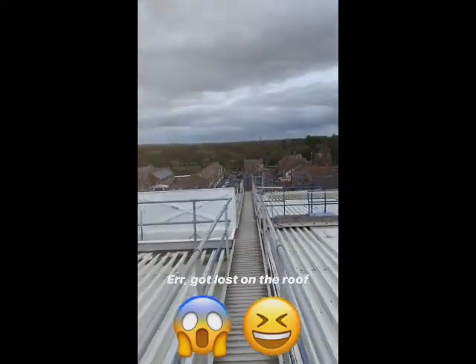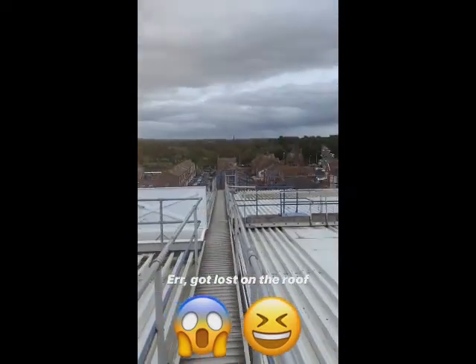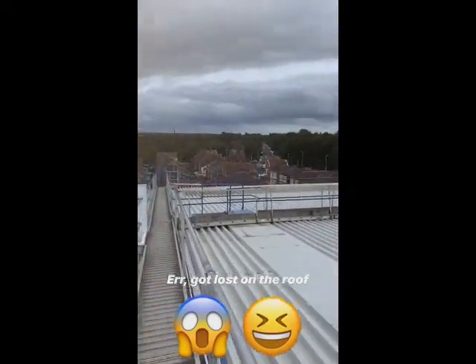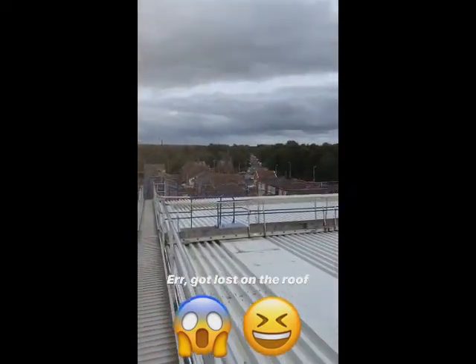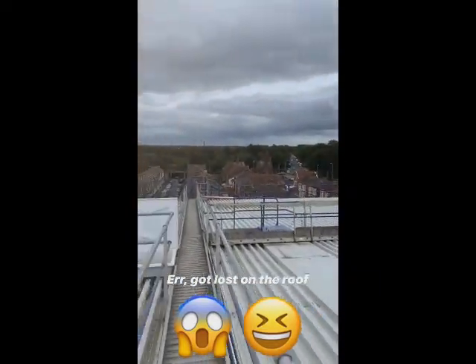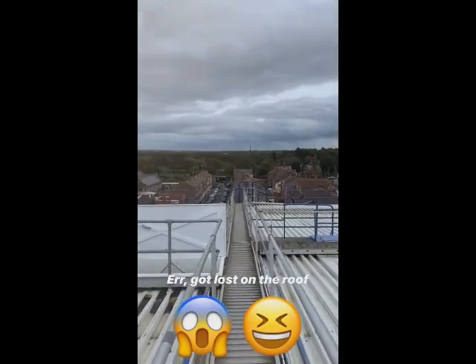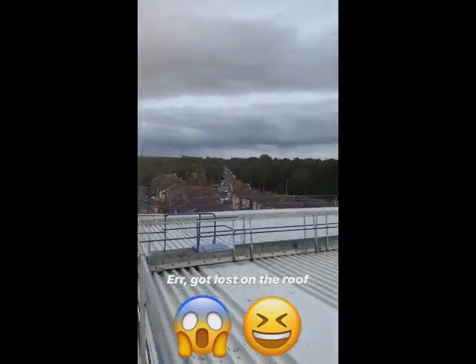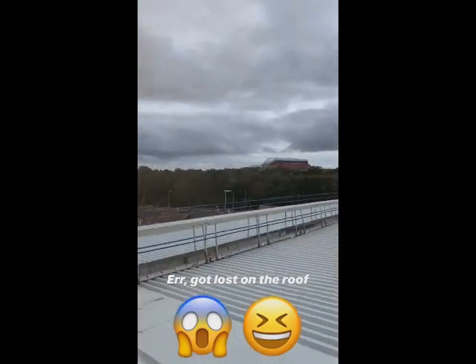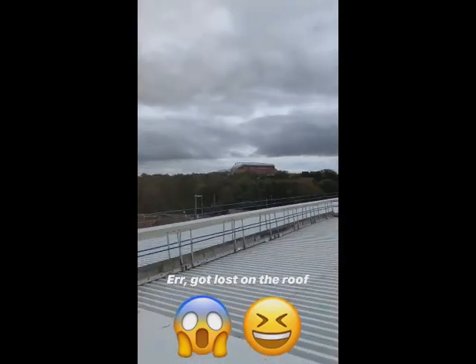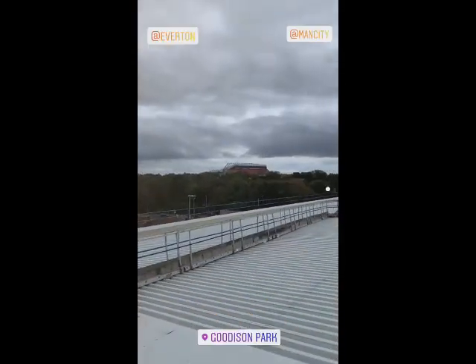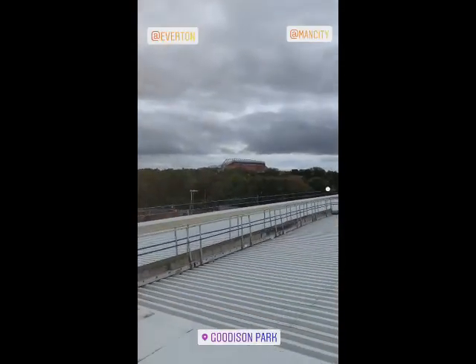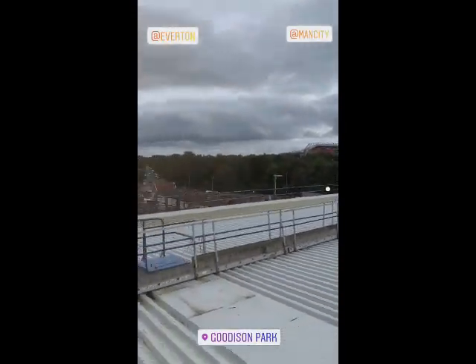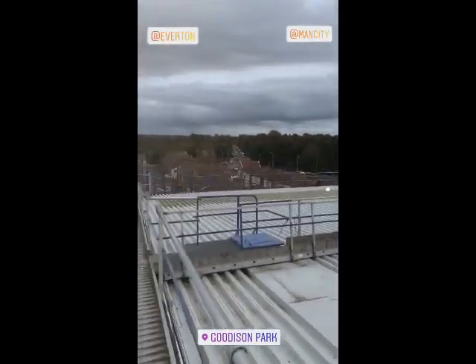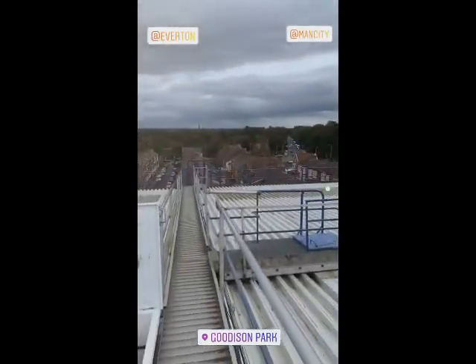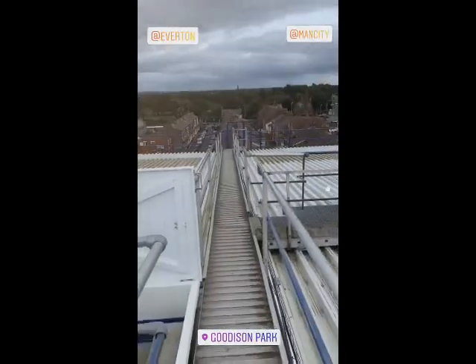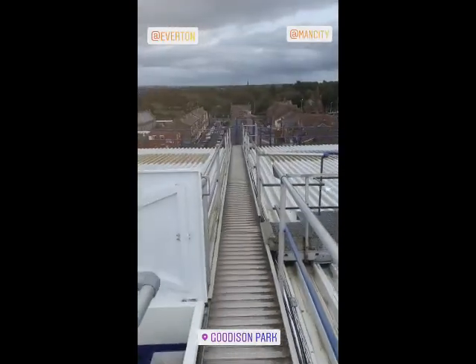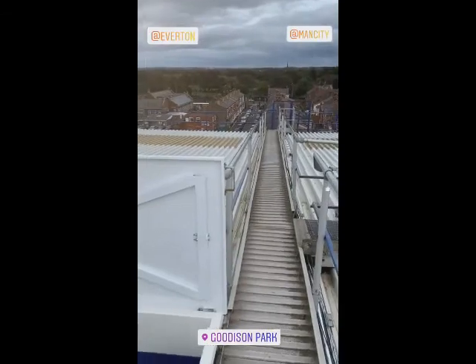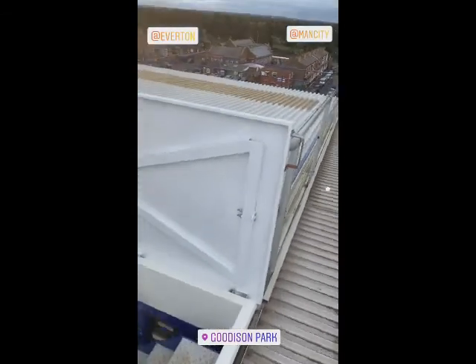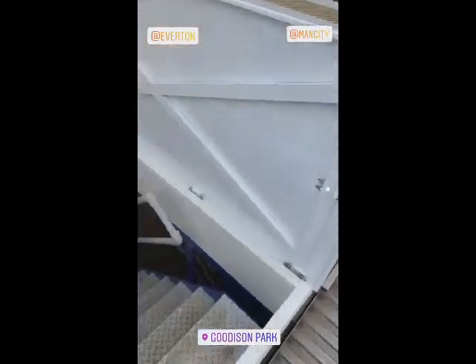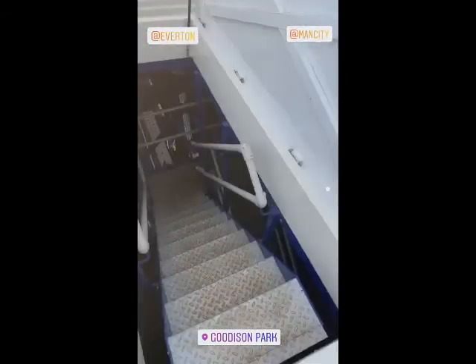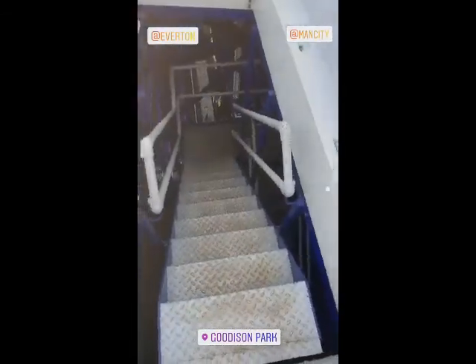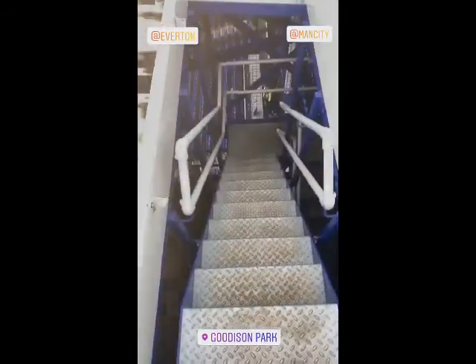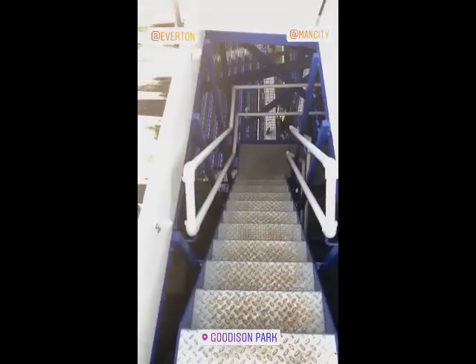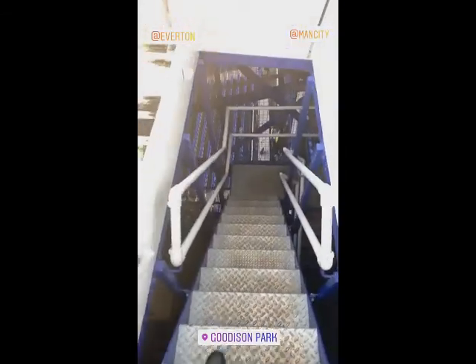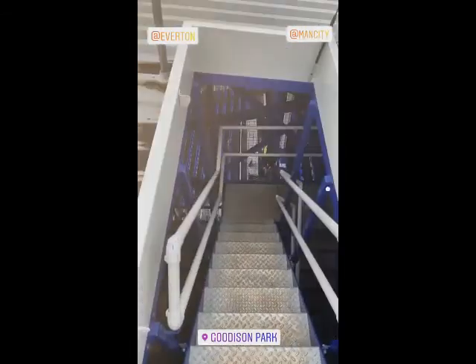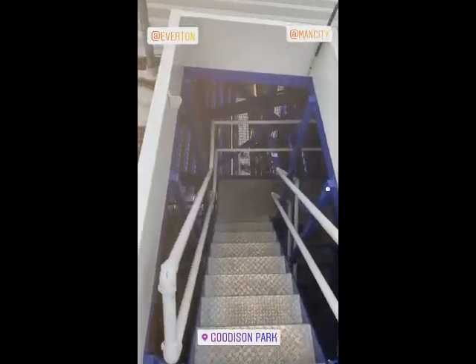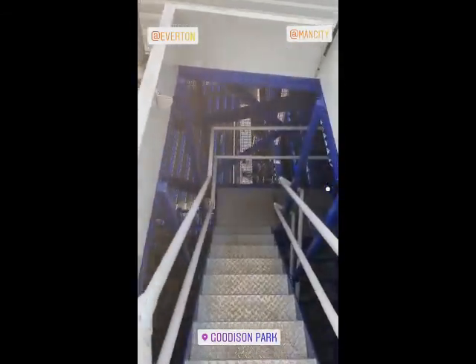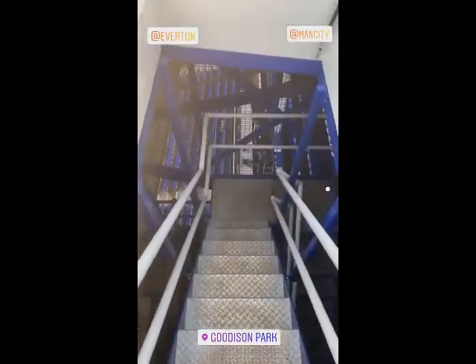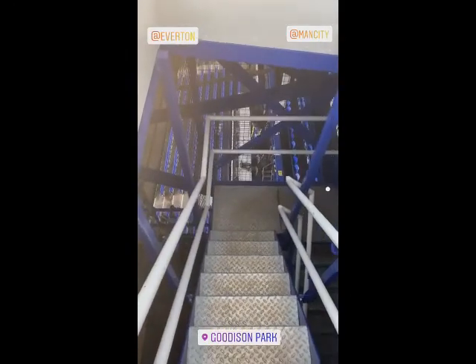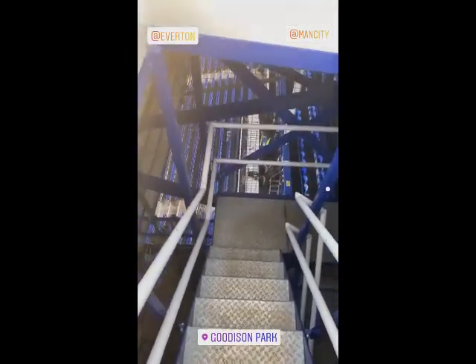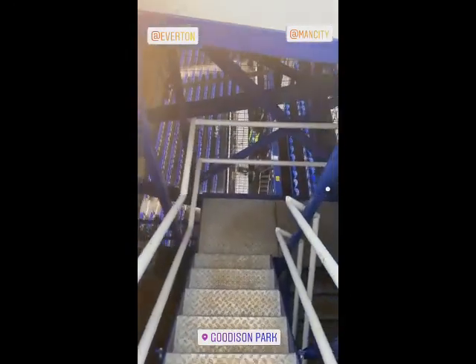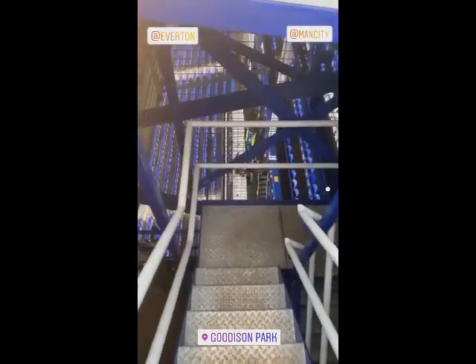There's the surrounding houses around Goodison Park. There's the mainstand at Anfield — that's how close these two clubs are. And I missed this walkway, didn't I? Let's go down here.